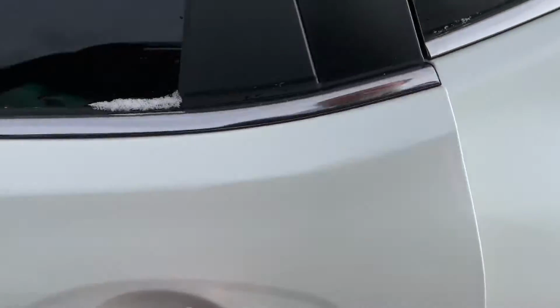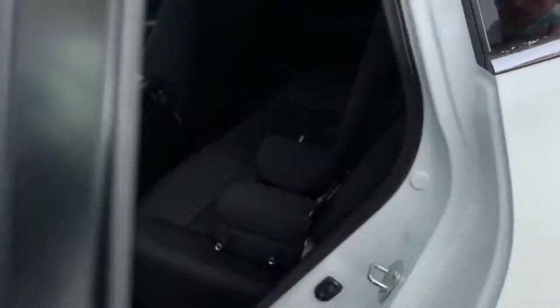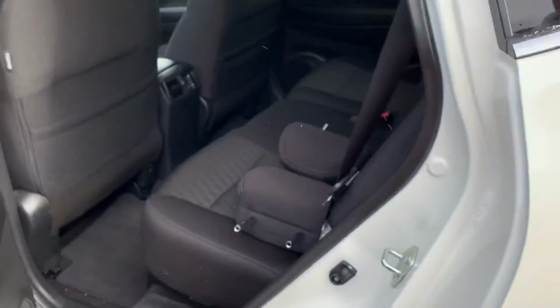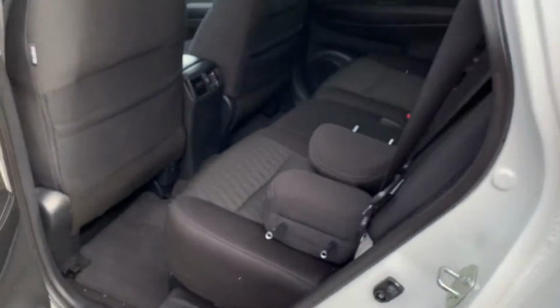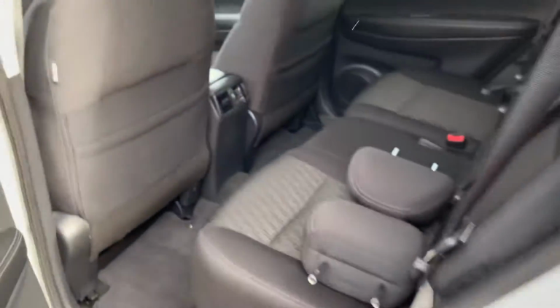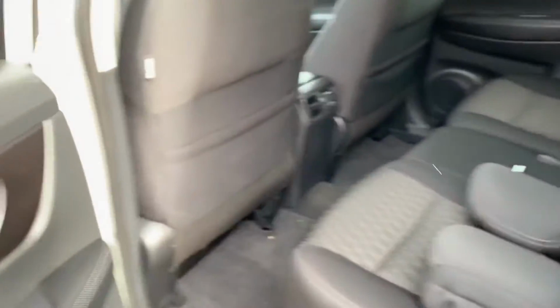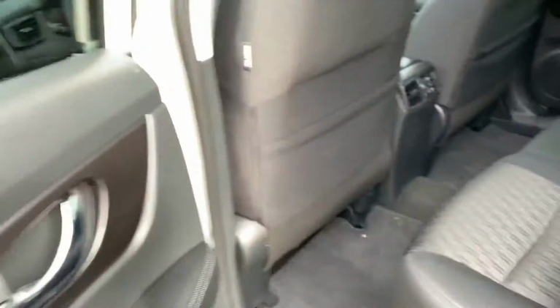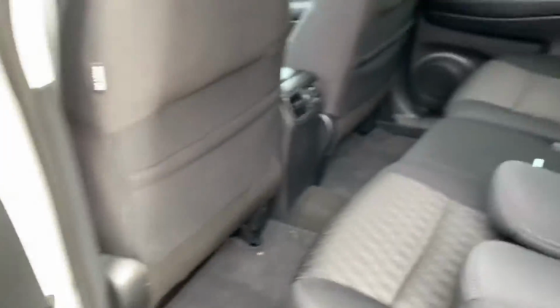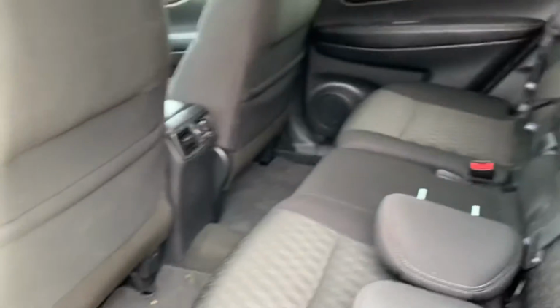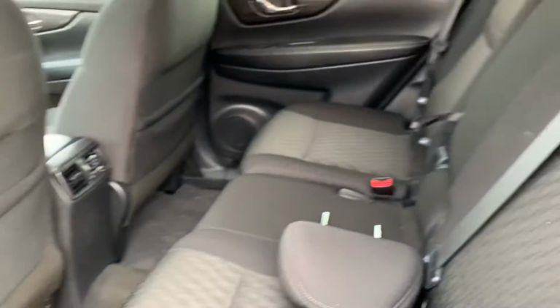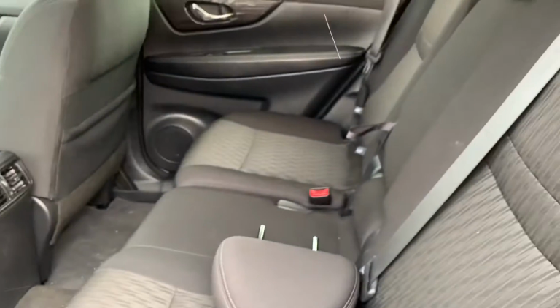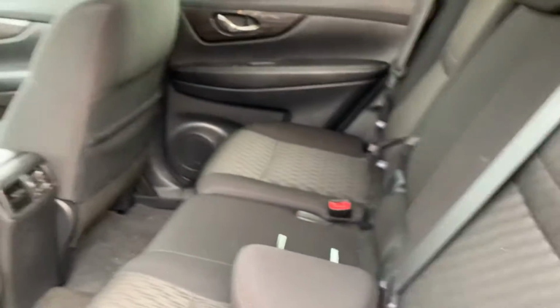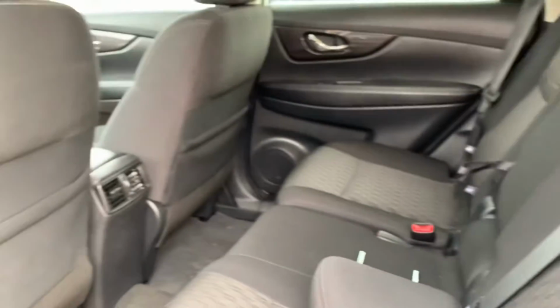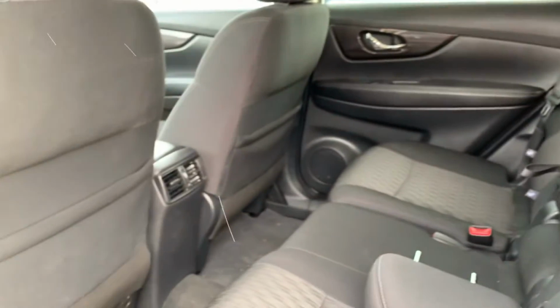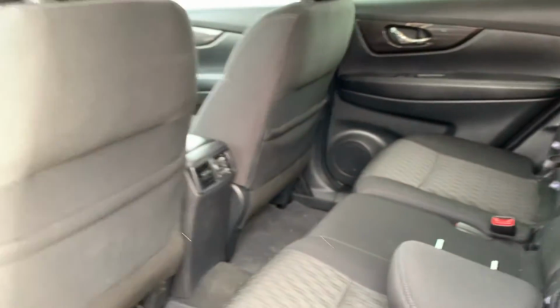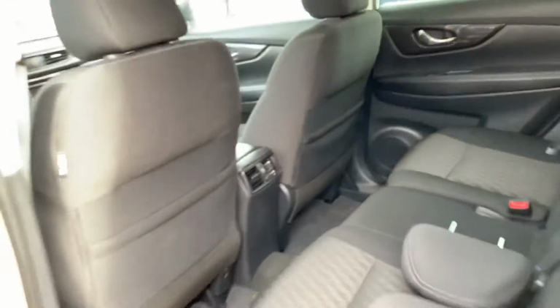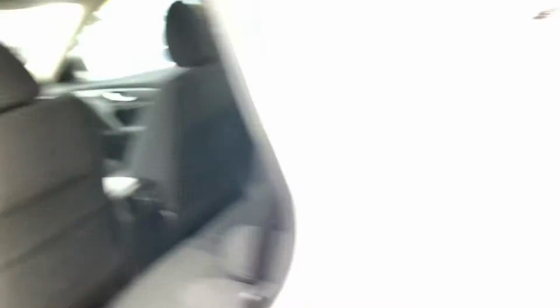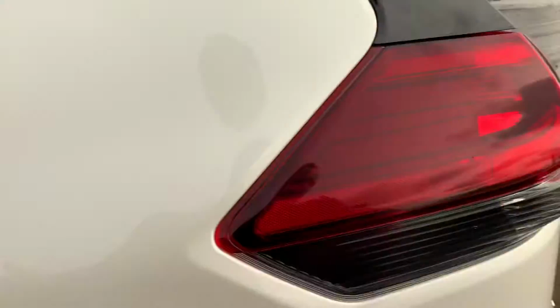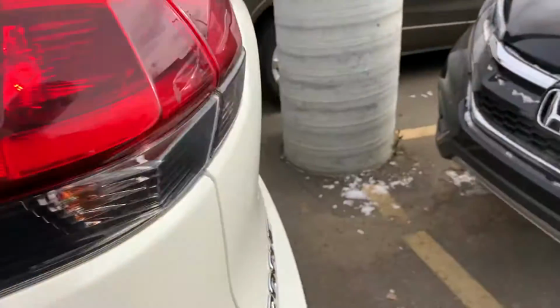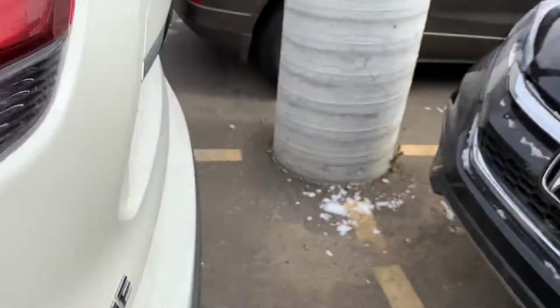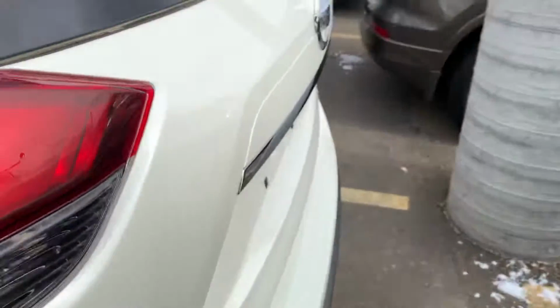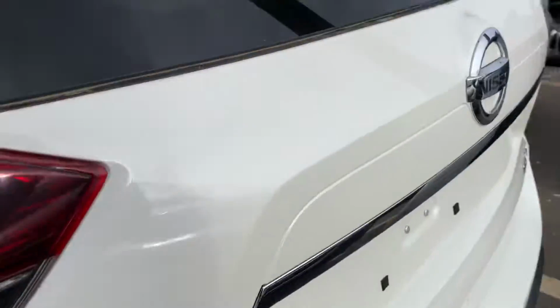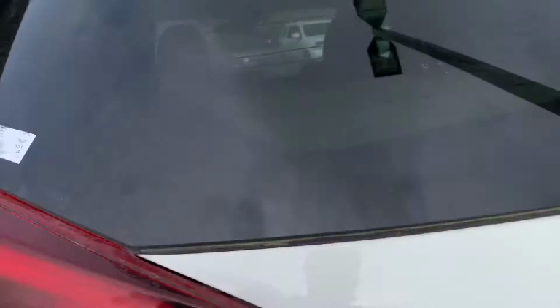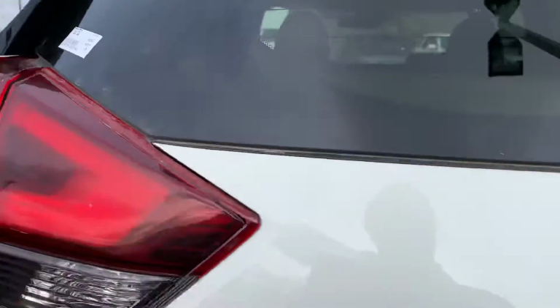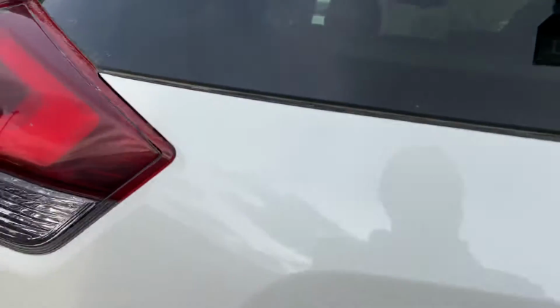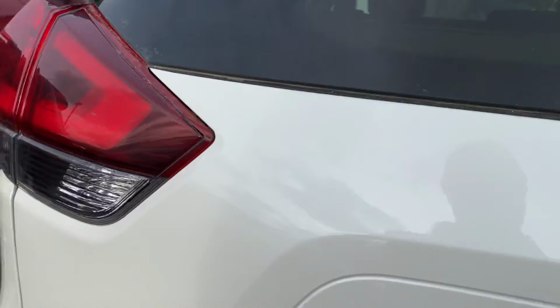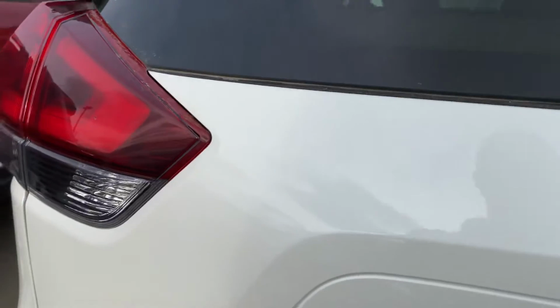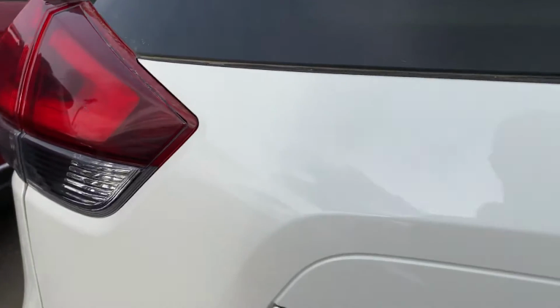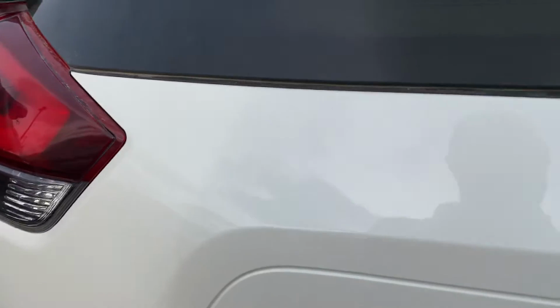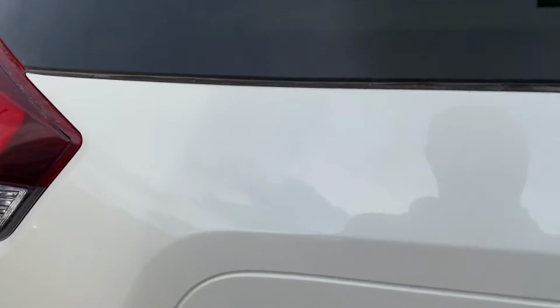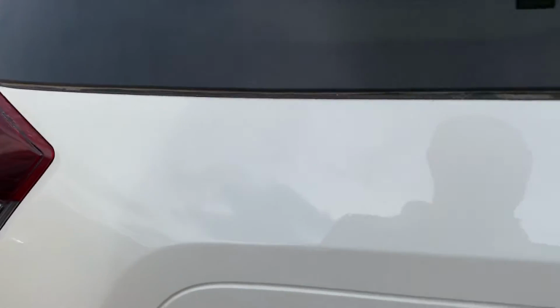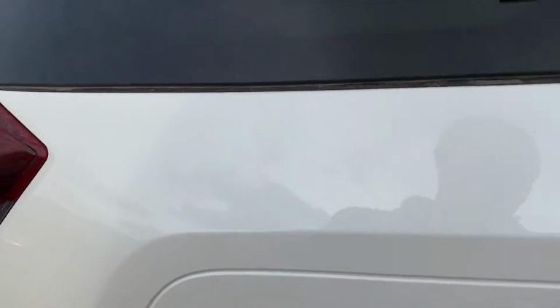Take a look at the back here — cloth is in nice condition, no holes, burns or anything like that in the seat.